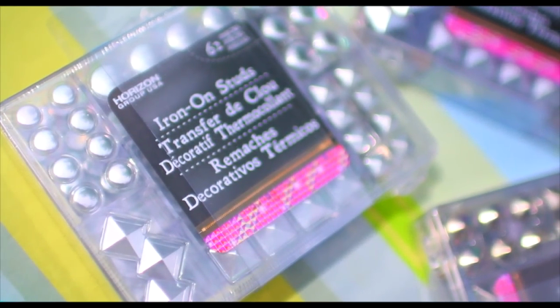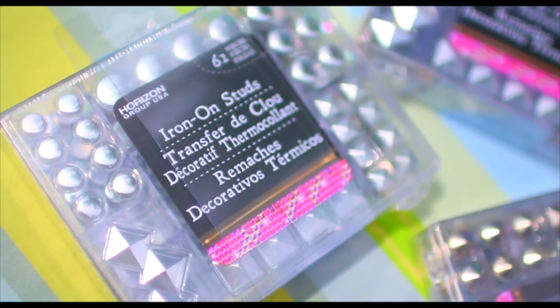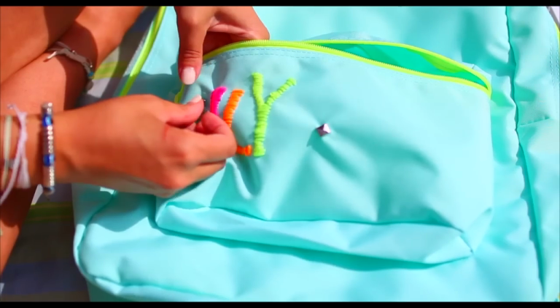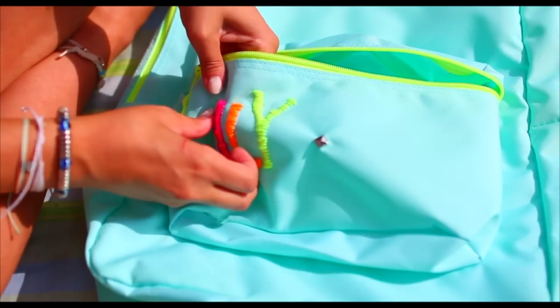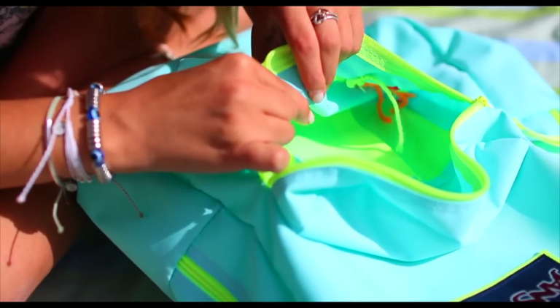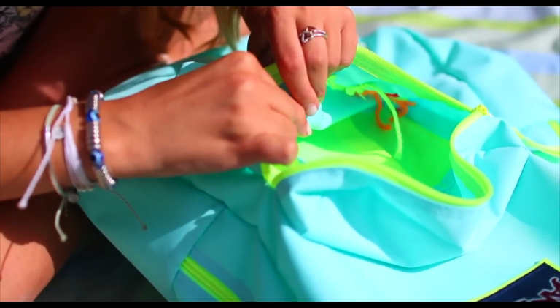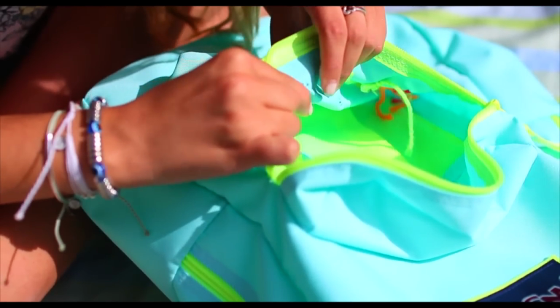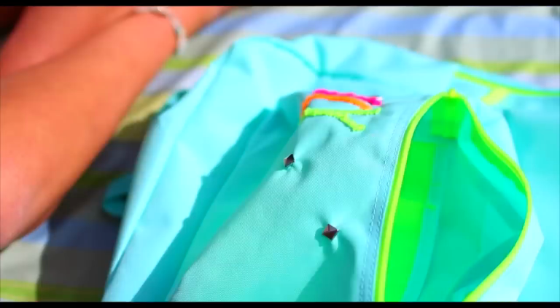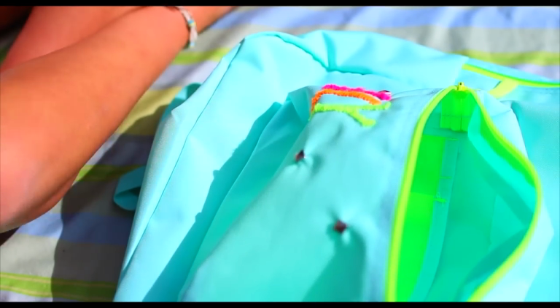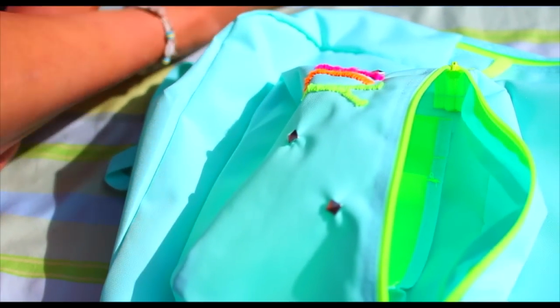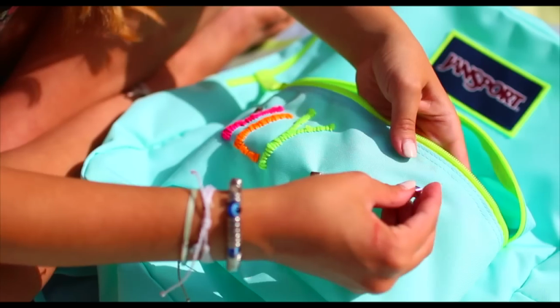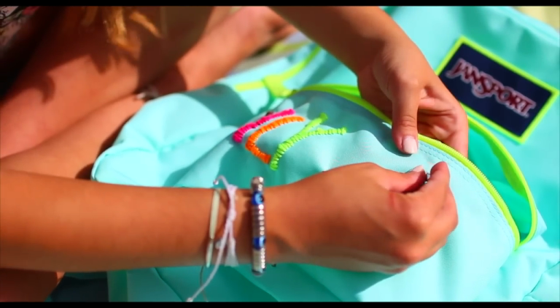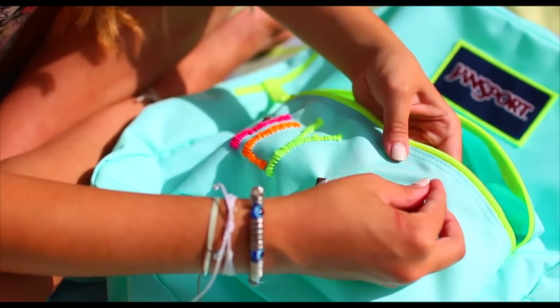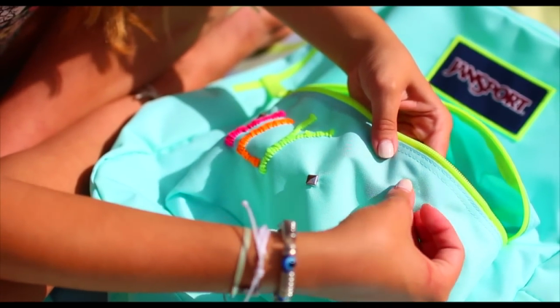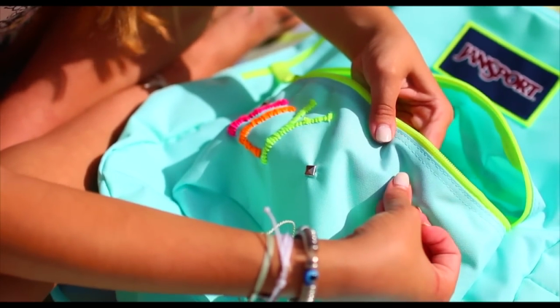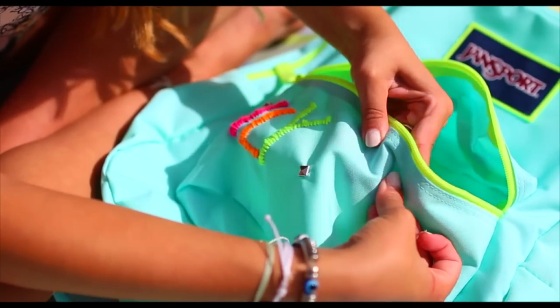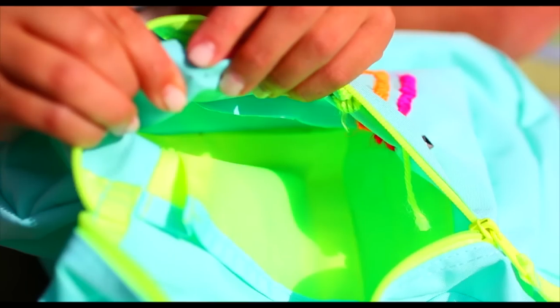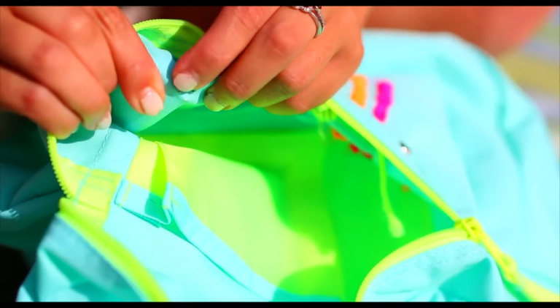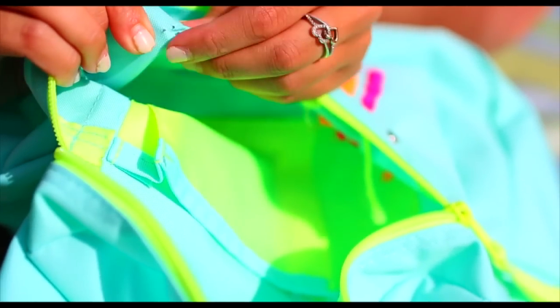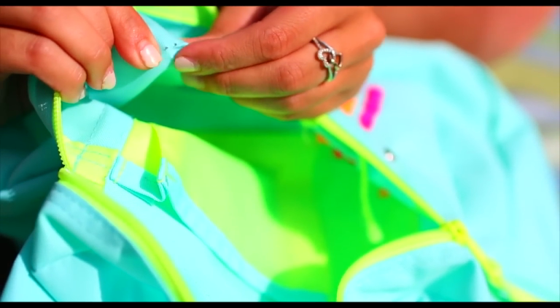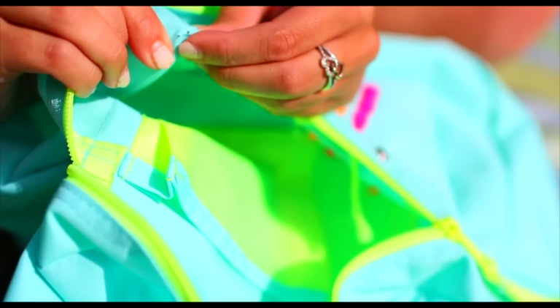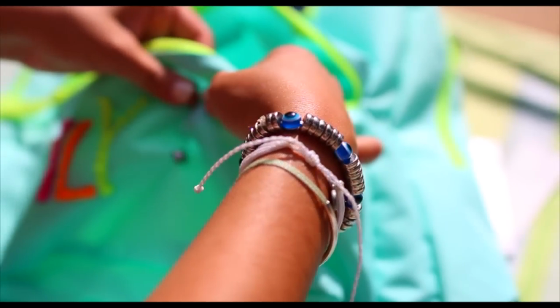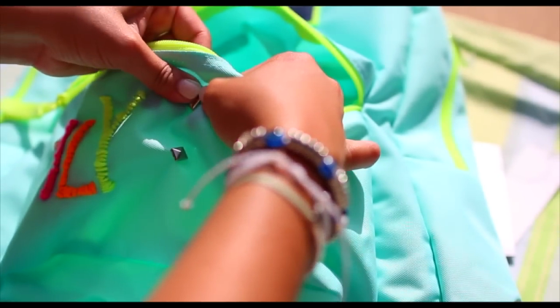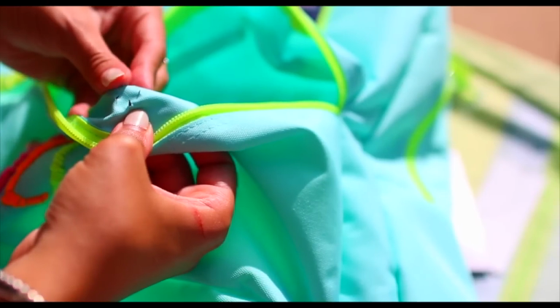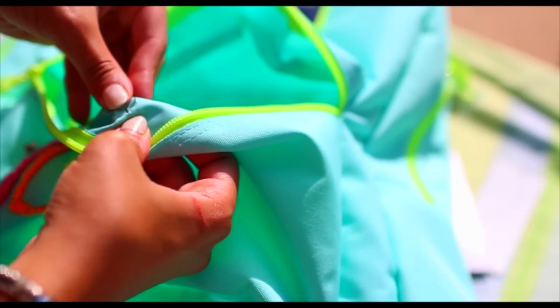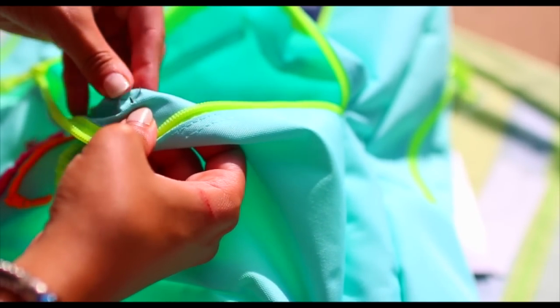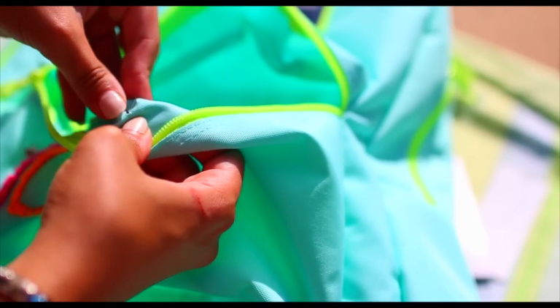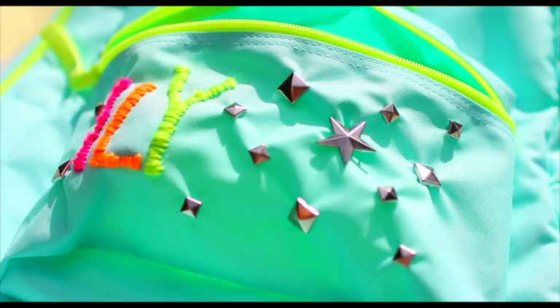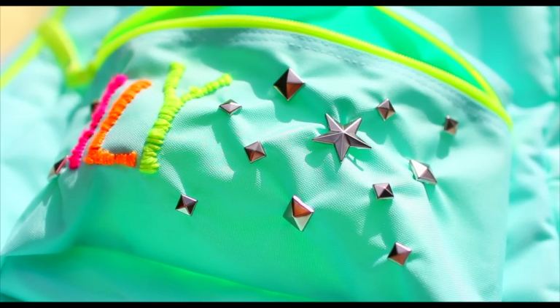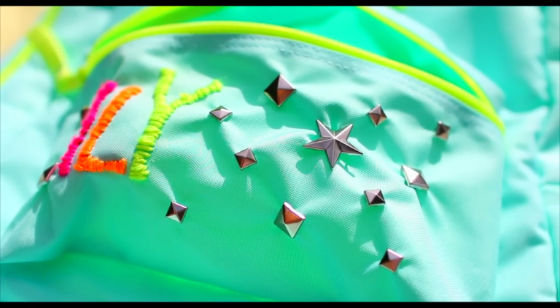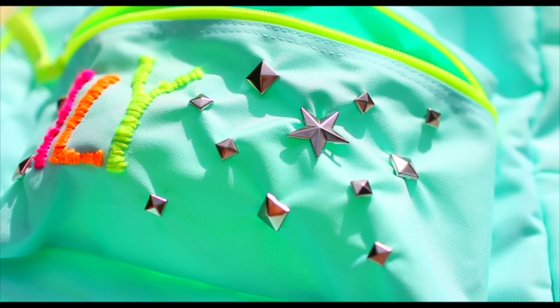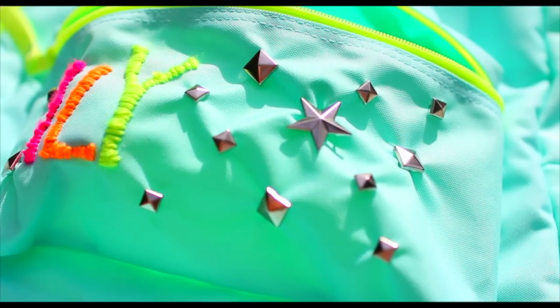Now I bought these cute little stud packages, and on the back there's little clamps that you can just clamp them on. The ones I showed you said iron-on, but there are also some in the kit which you can clamp on. And that's my backpack.